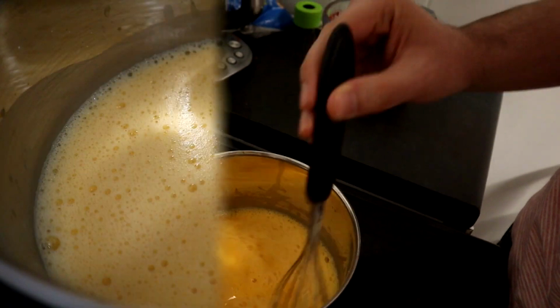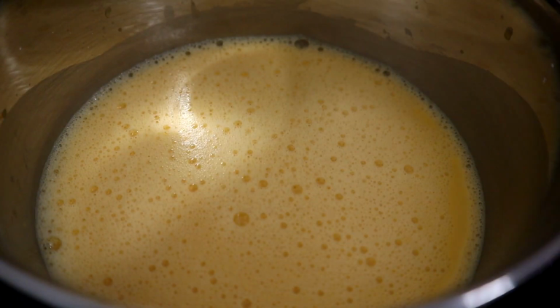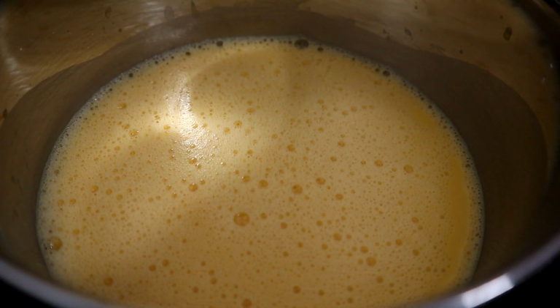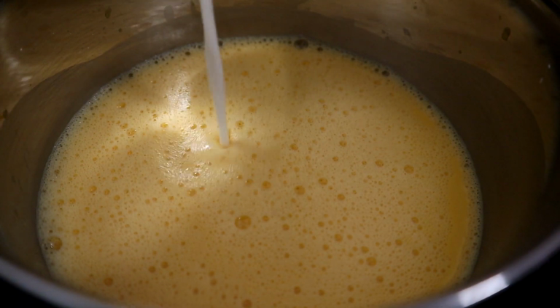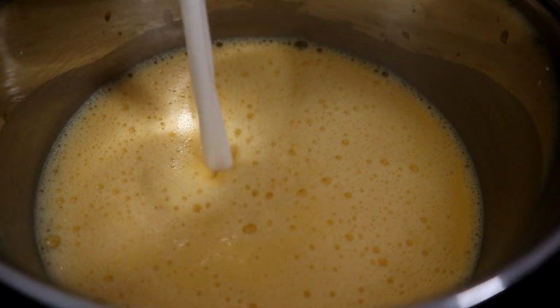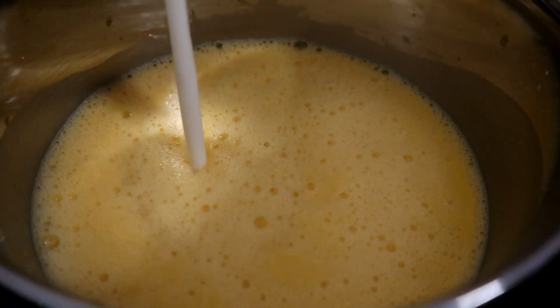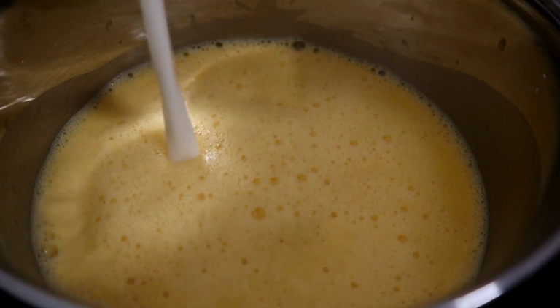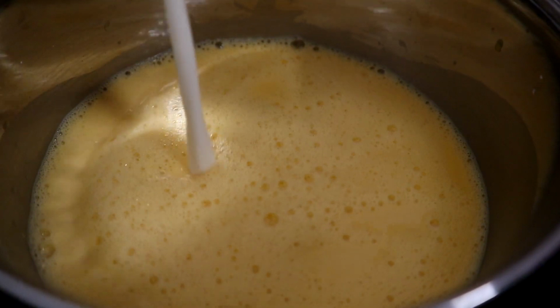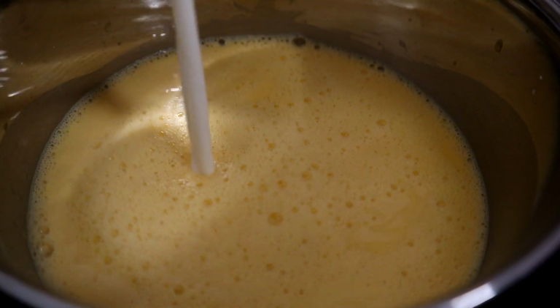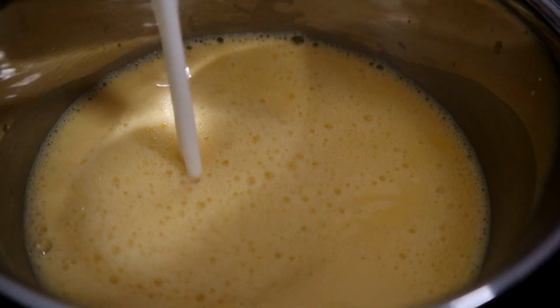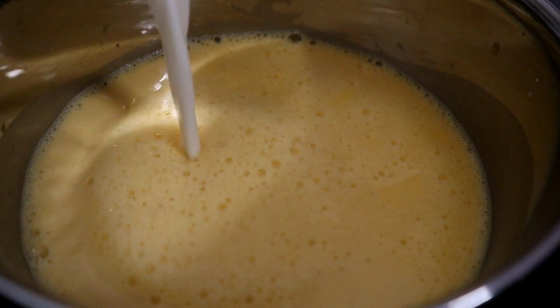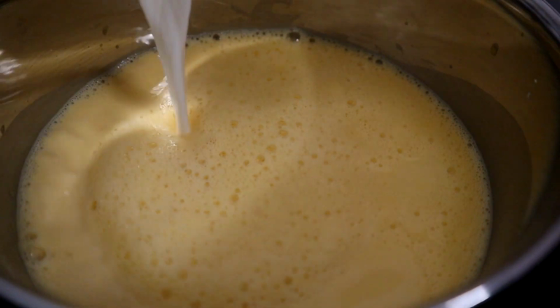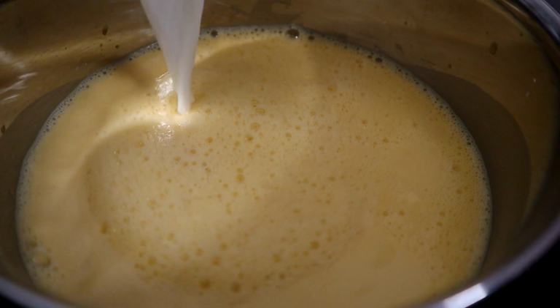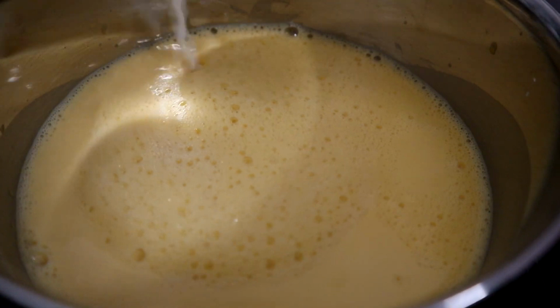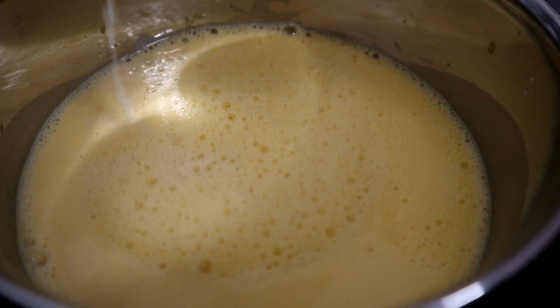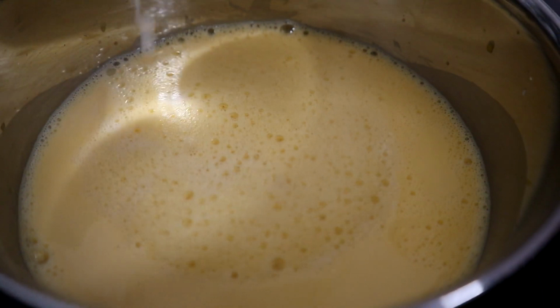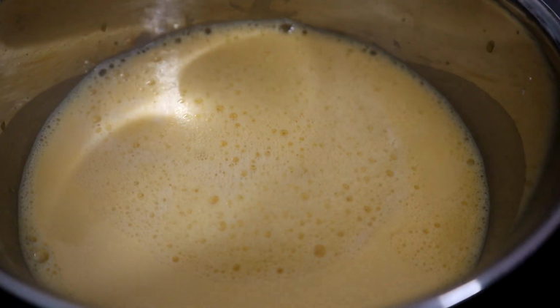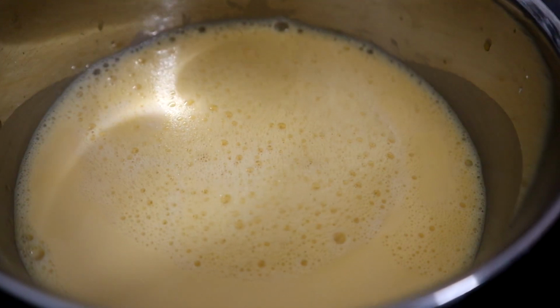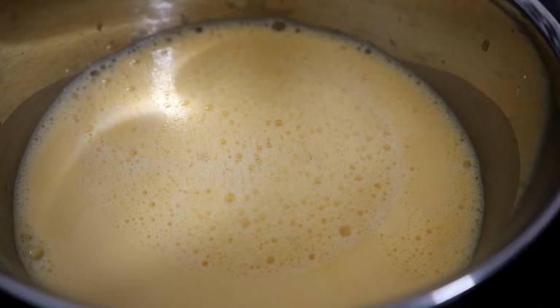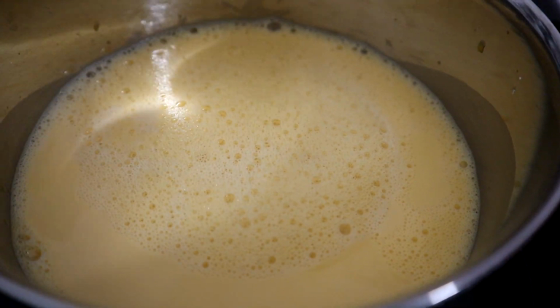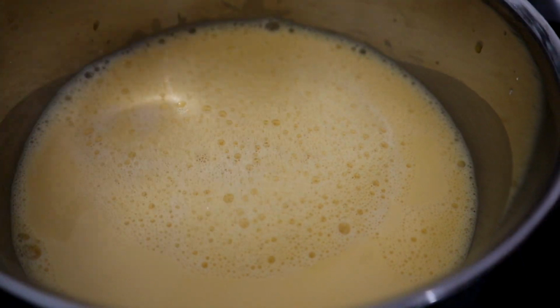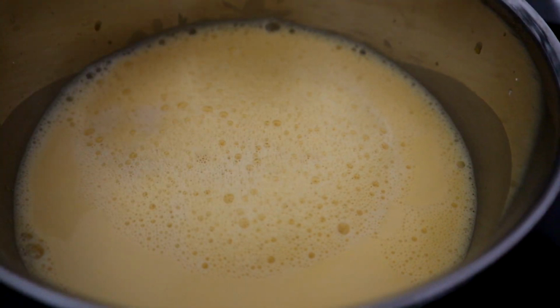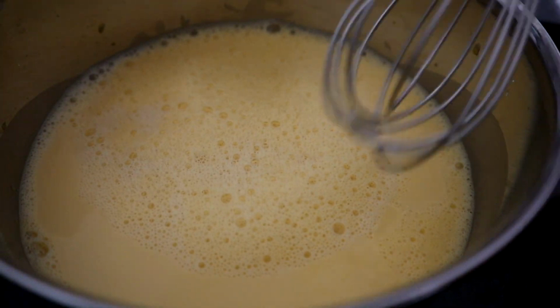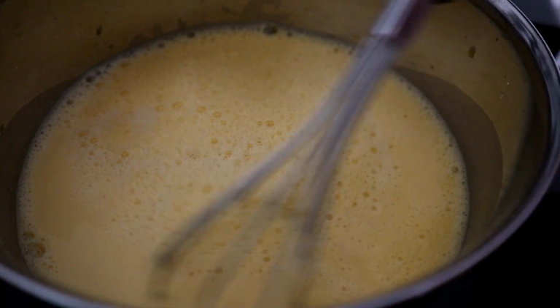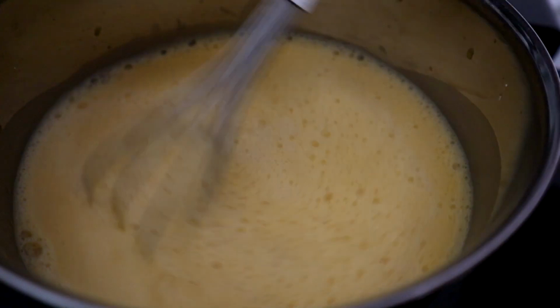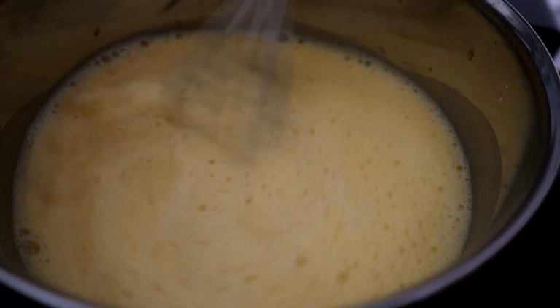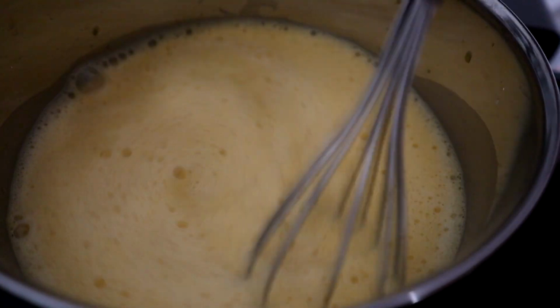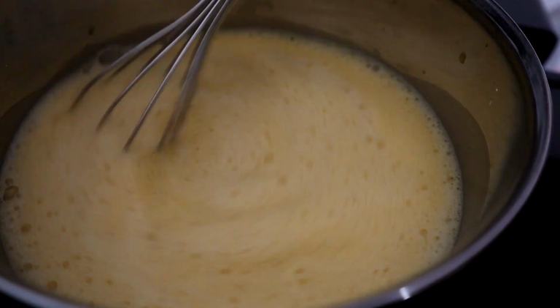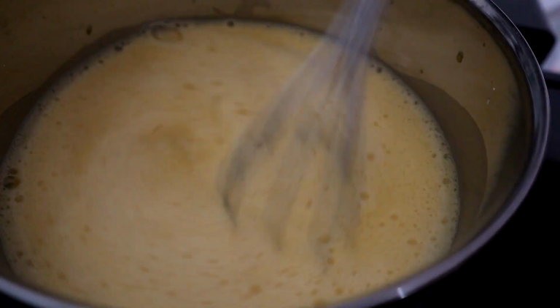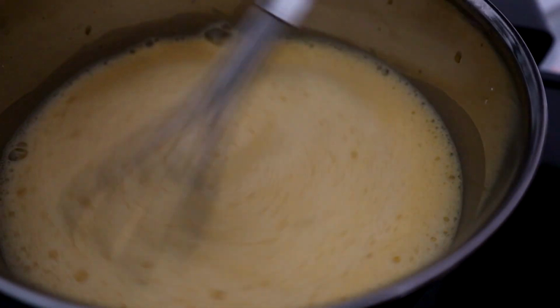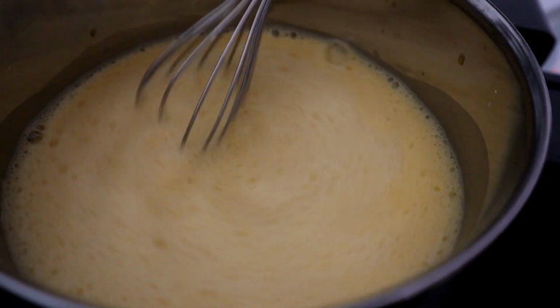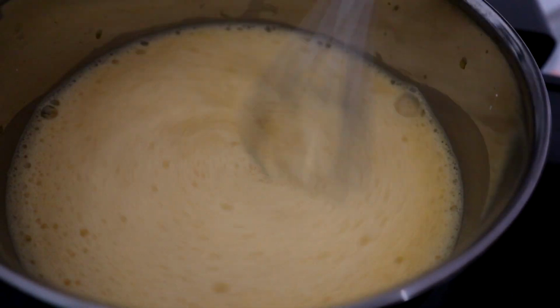Now it's time to add that last bit of milk and really bulk it up, and let's just whisk it a bit more.